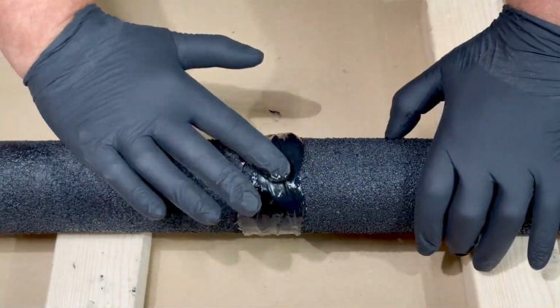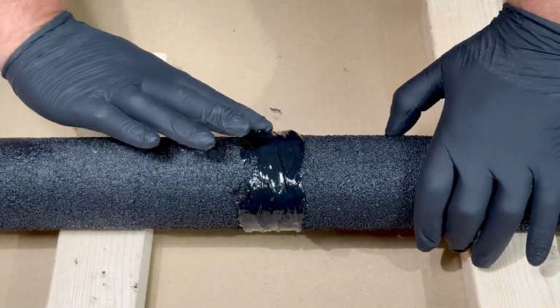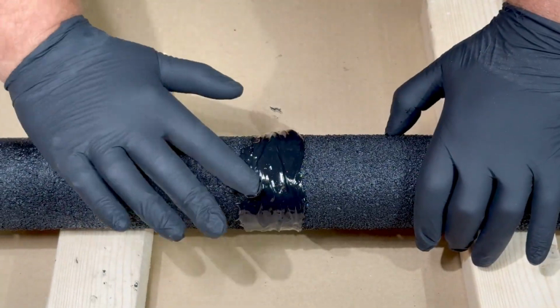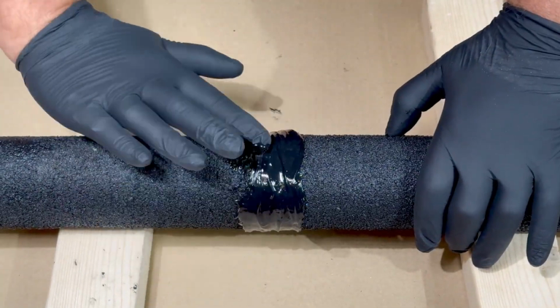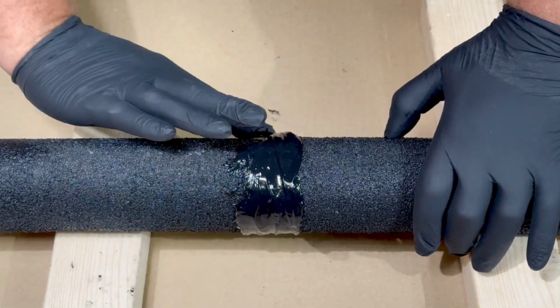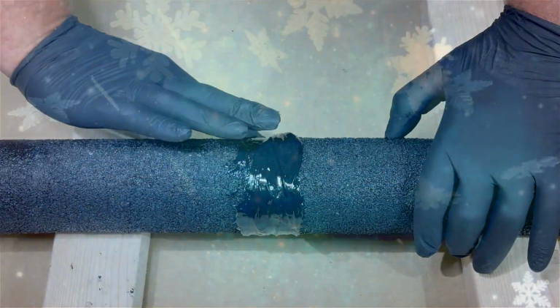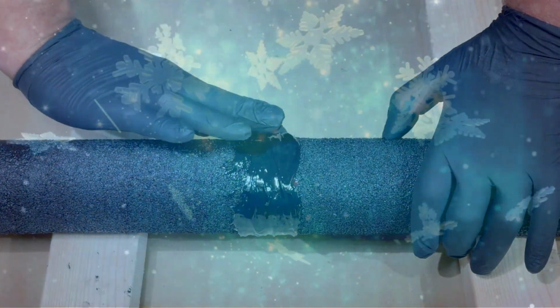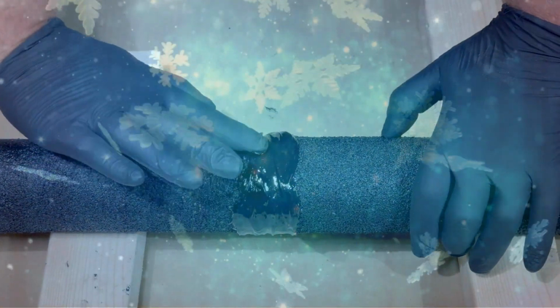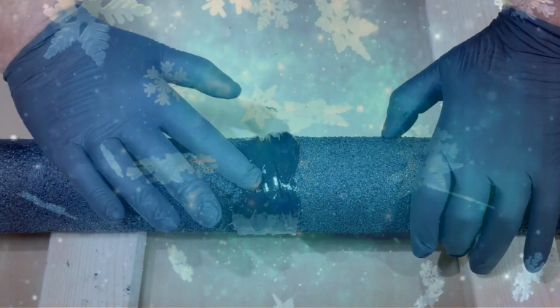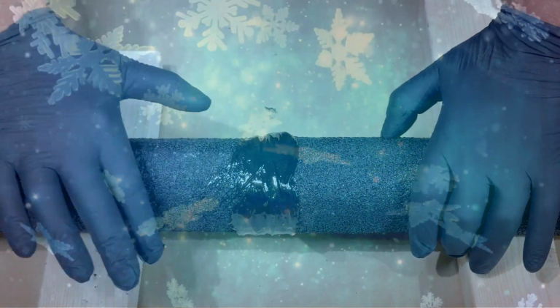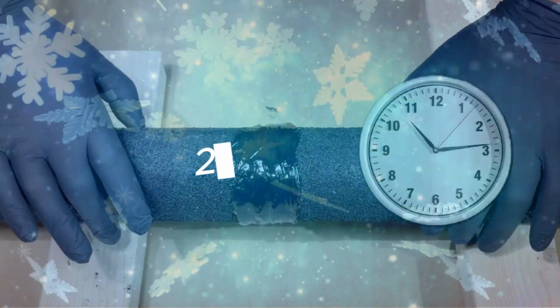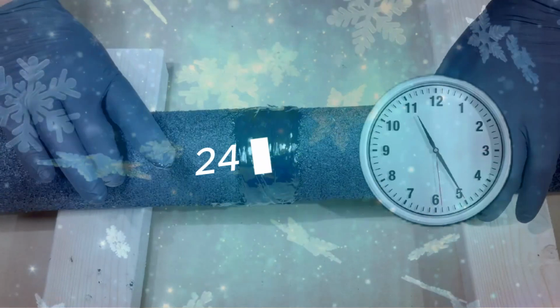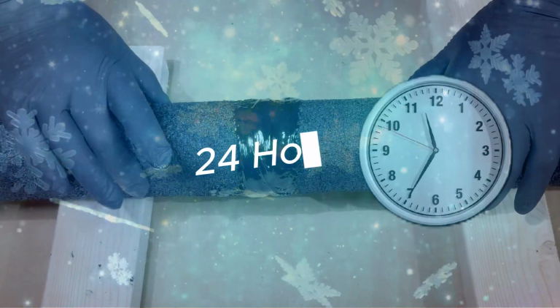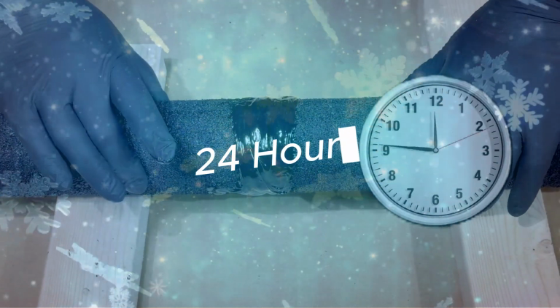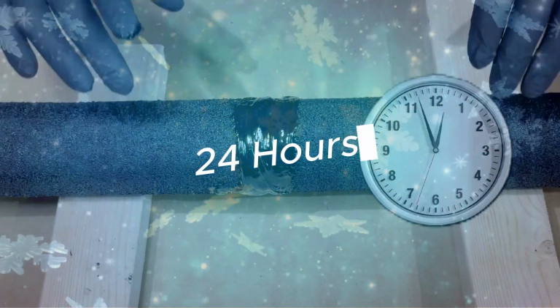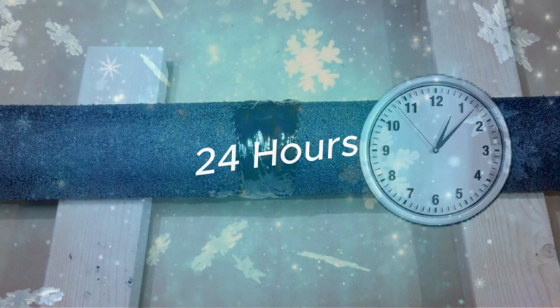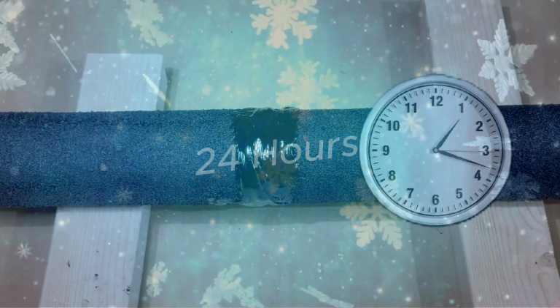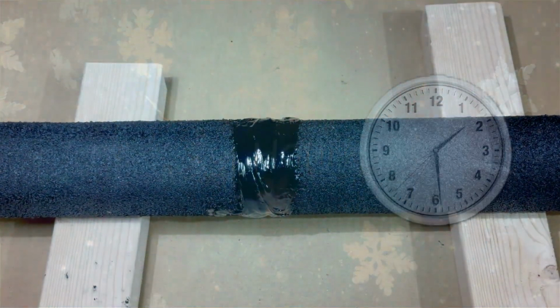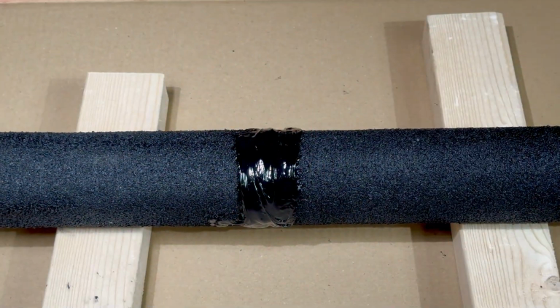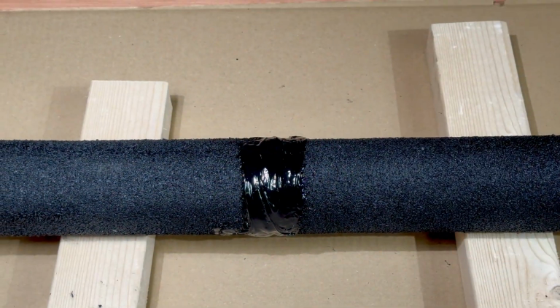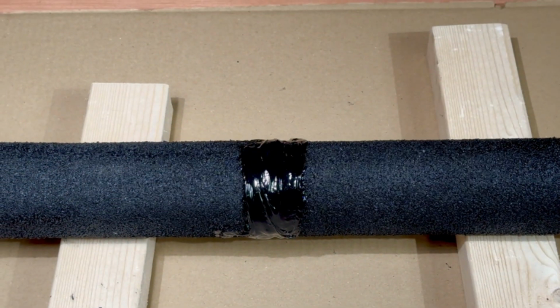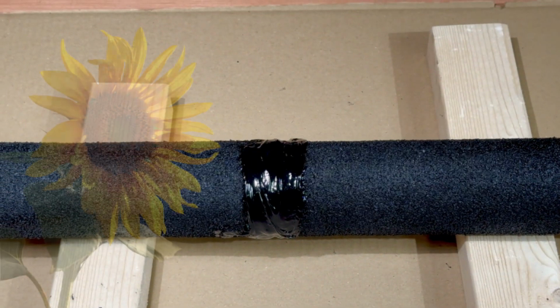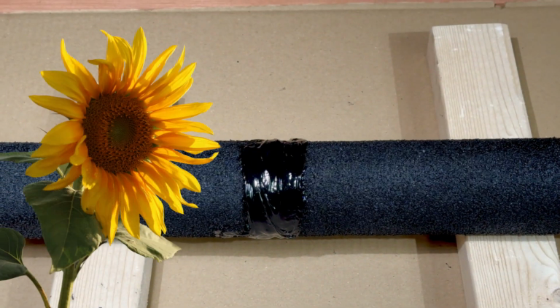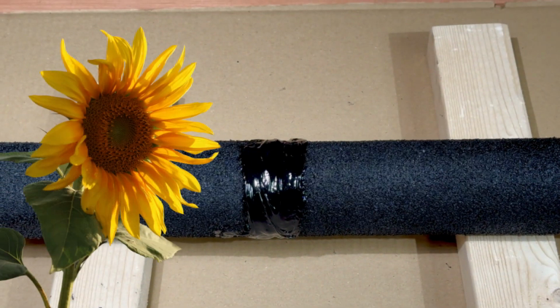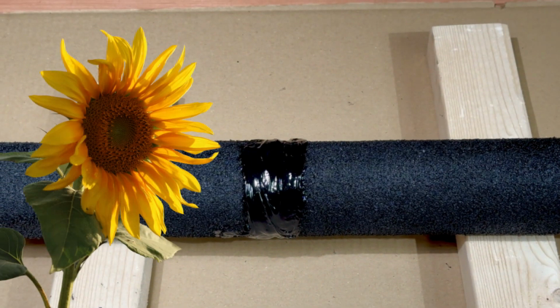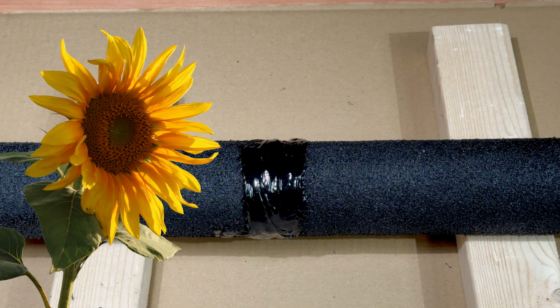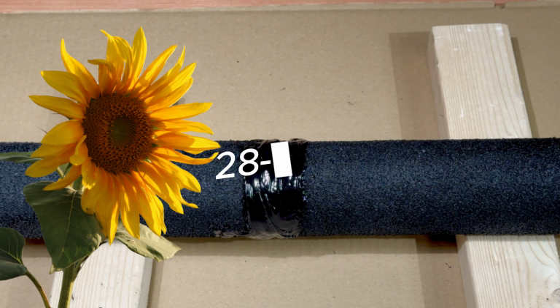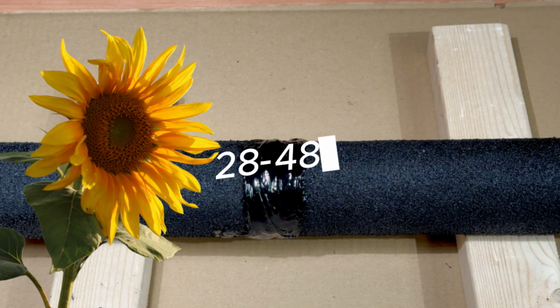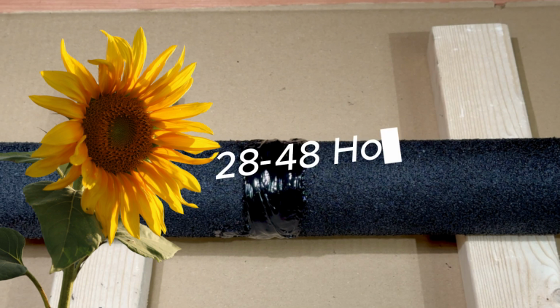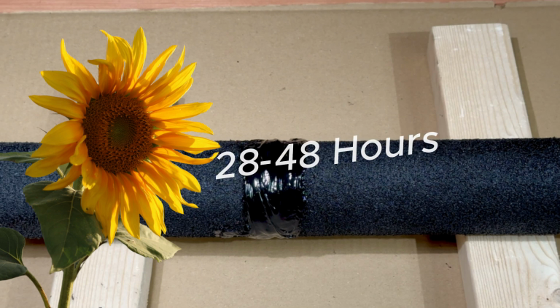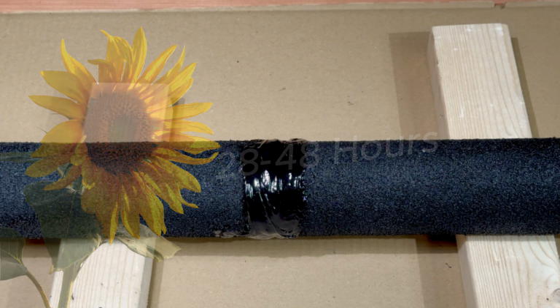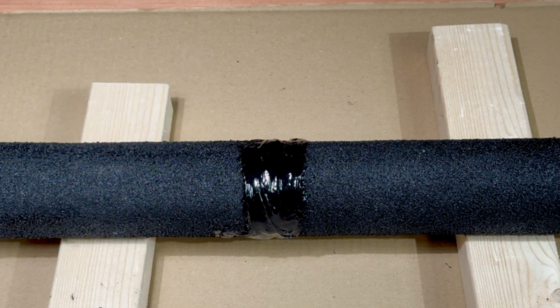In the winter it'll take 24 hours to actually cure. In the summer it takes a bit longer — 28 to 48 hours. That's a joint.